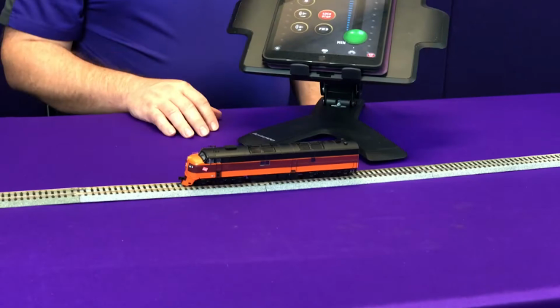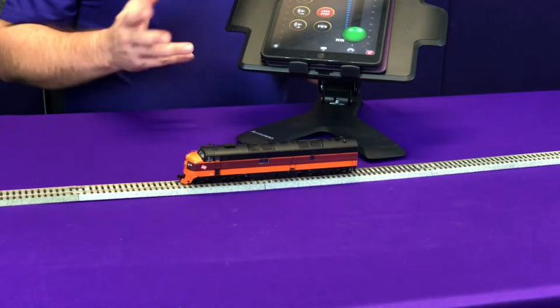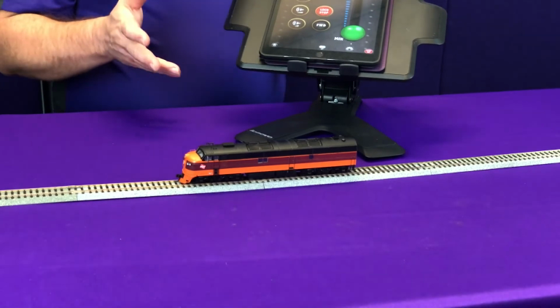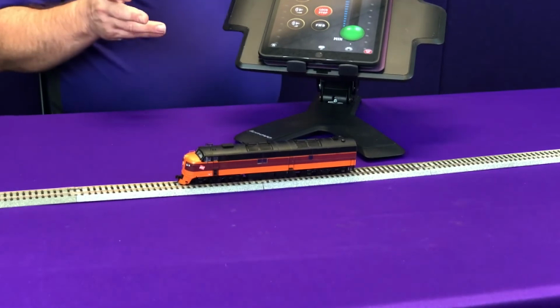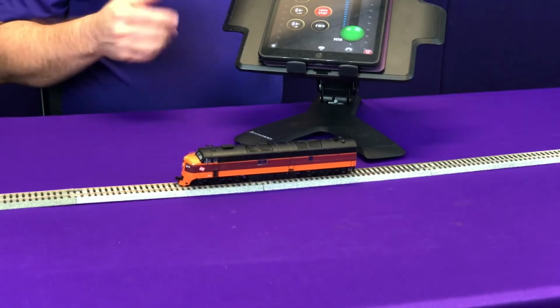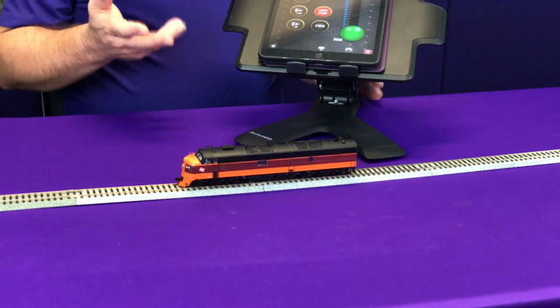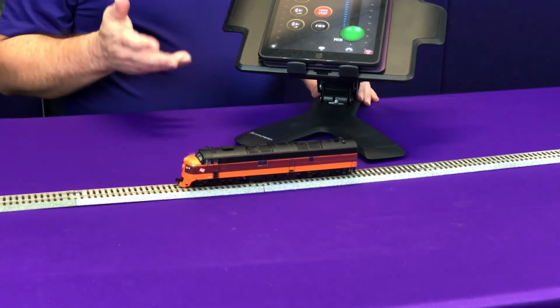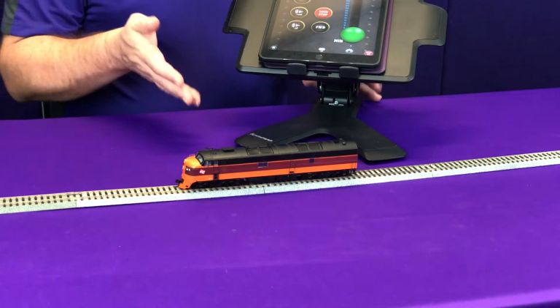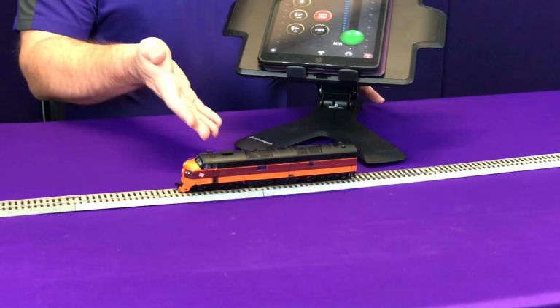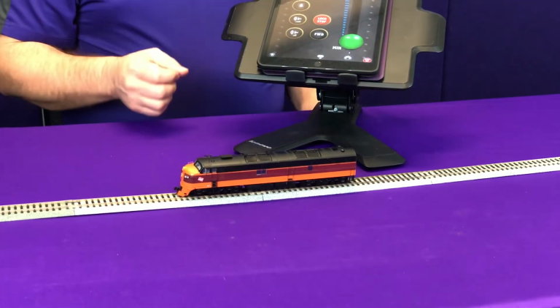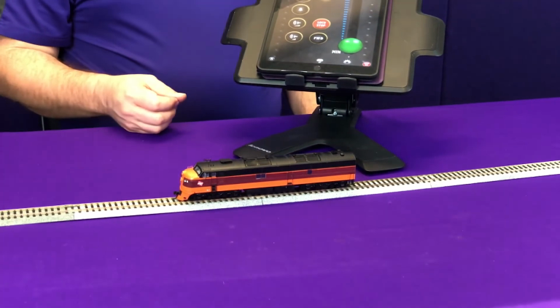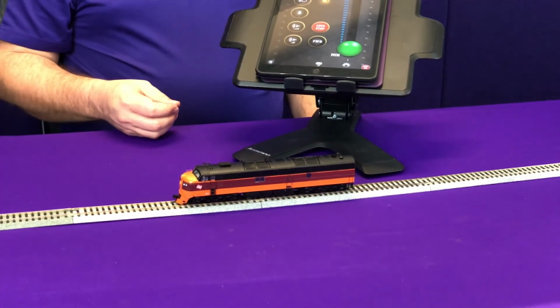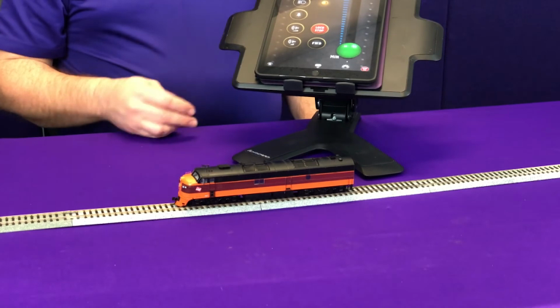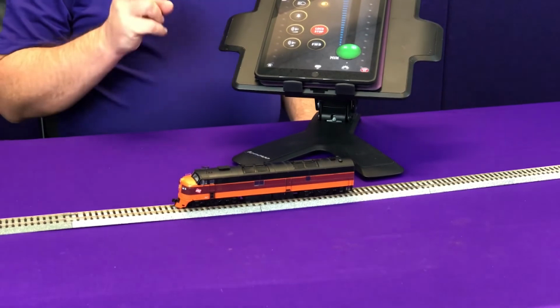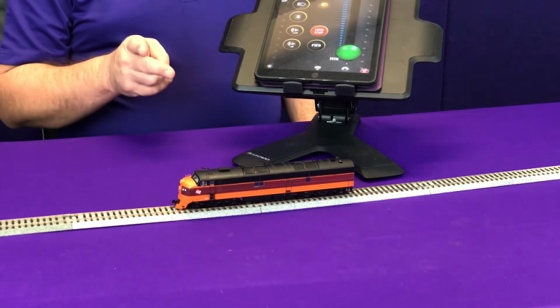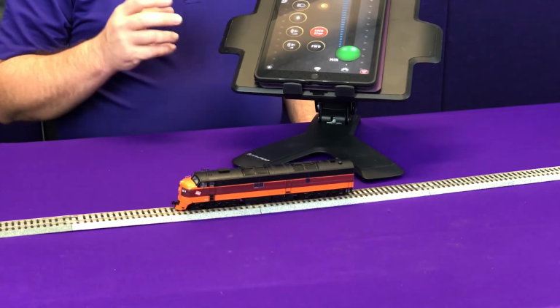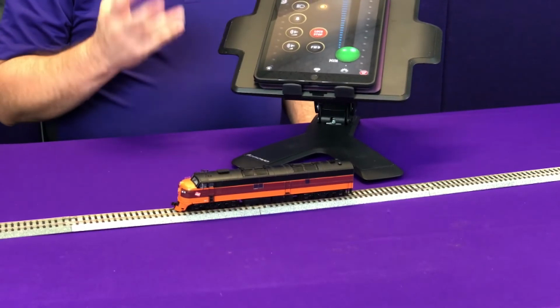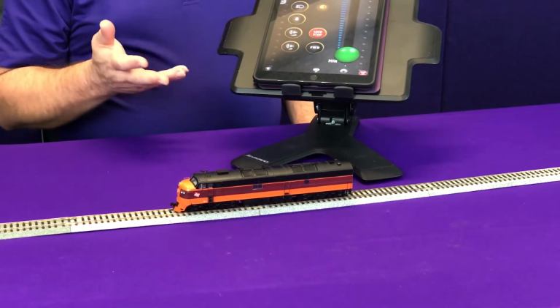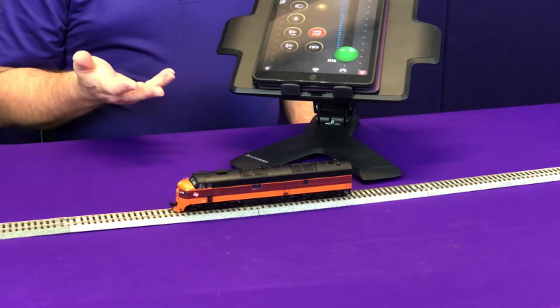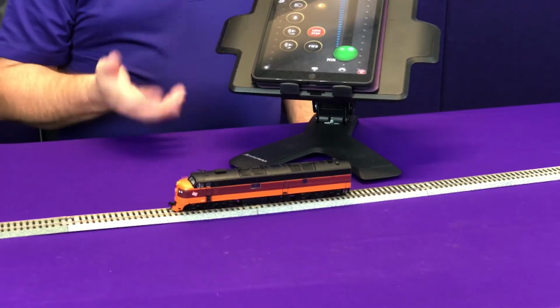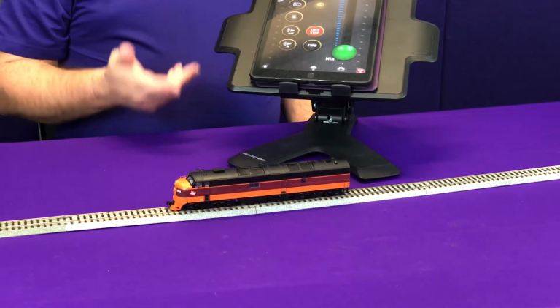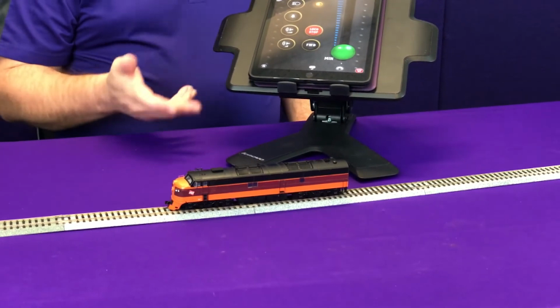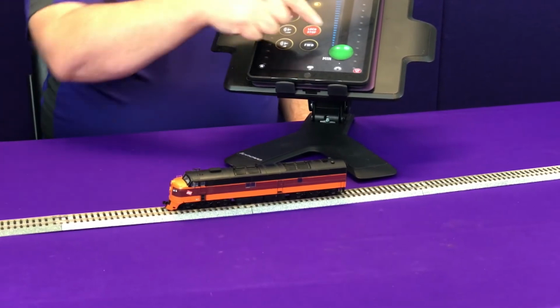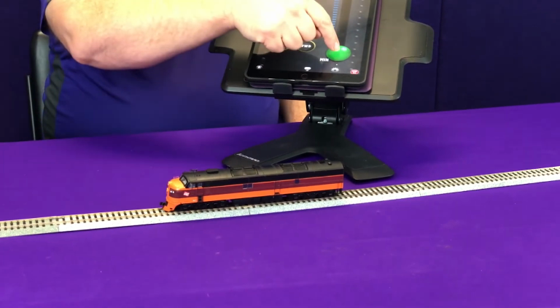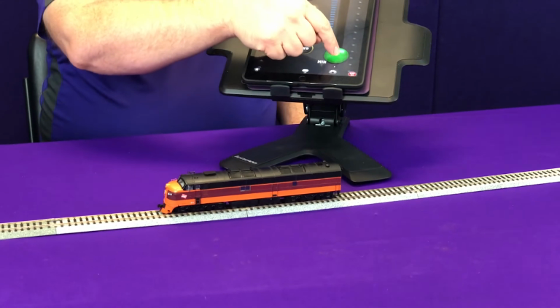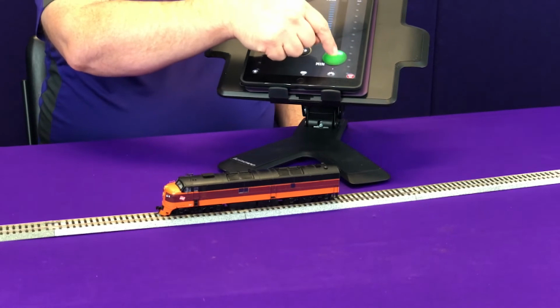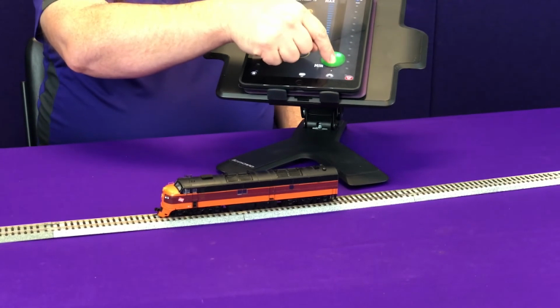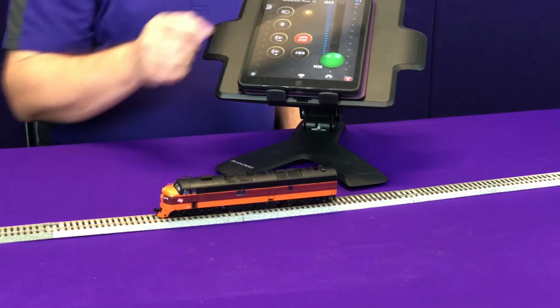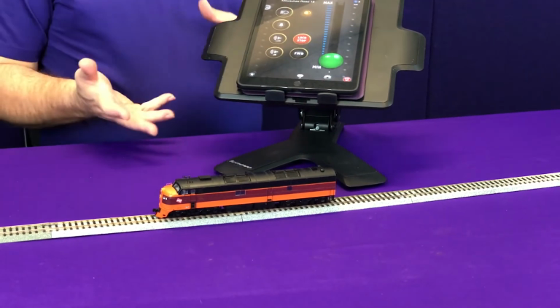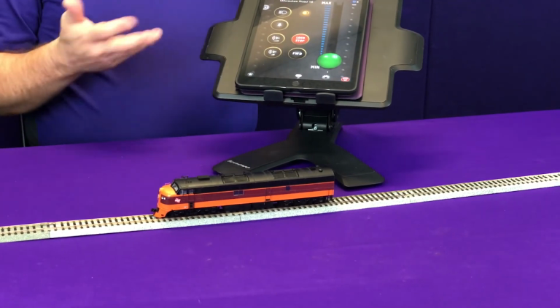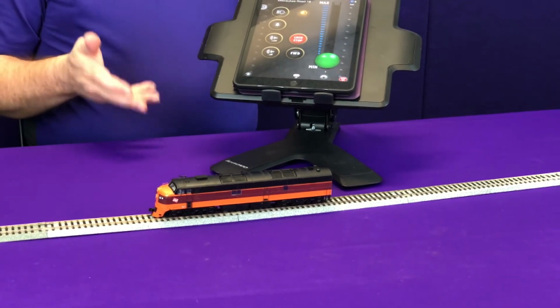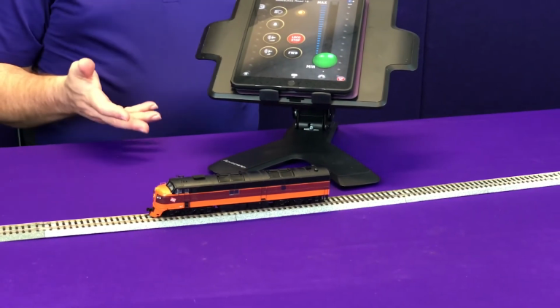So now the question is going to become: how do I start up my locomotive when I've disabled the auto start? Well, there are actually two different ways. Number one is you can actually send a non-zero motor command, which means you kind of goose the throttle and you'll hear that the locomotive starts up.